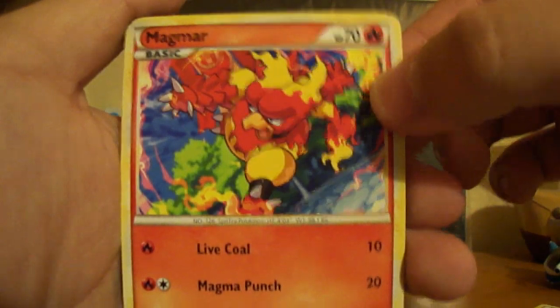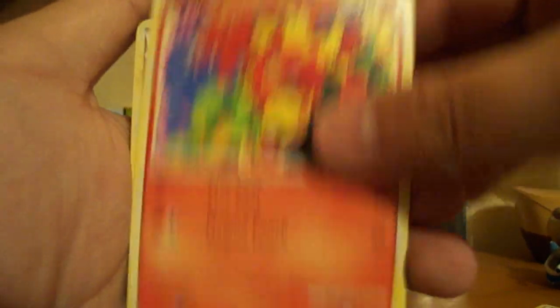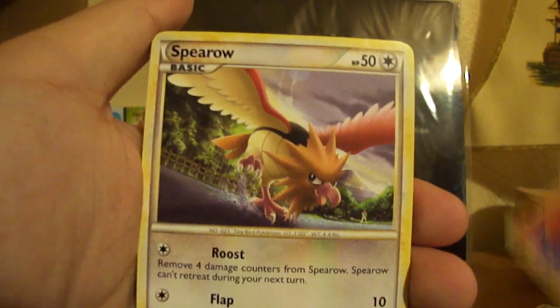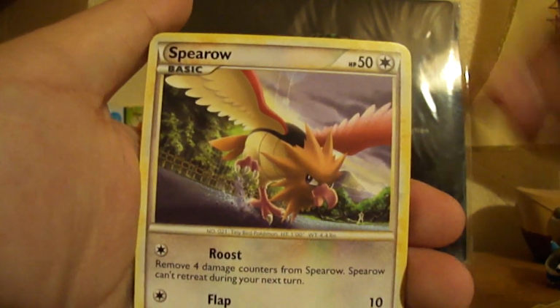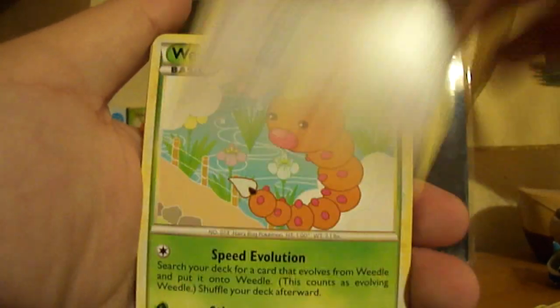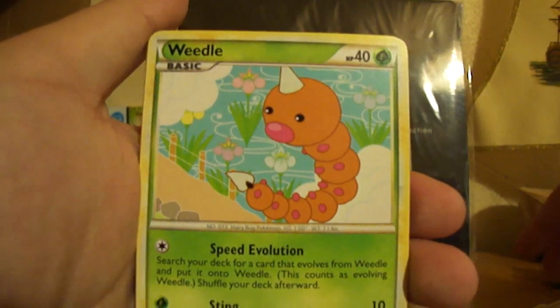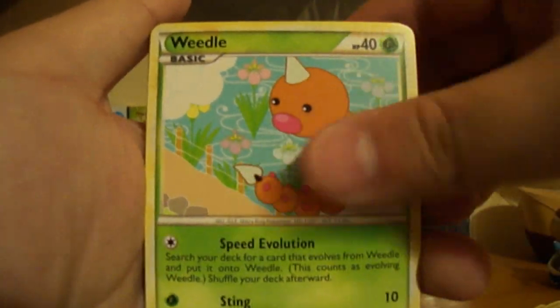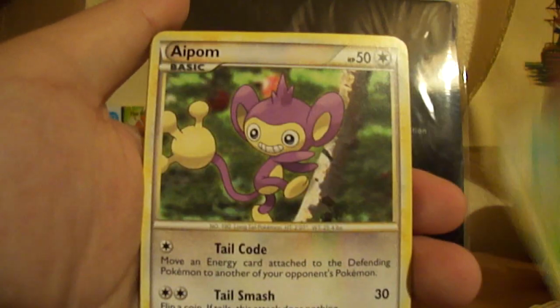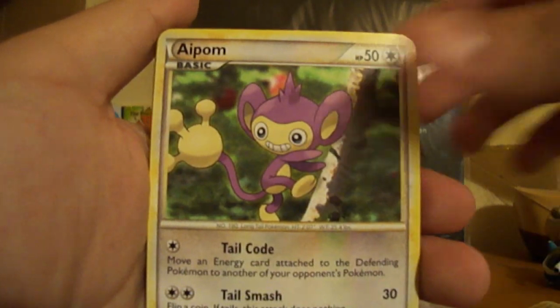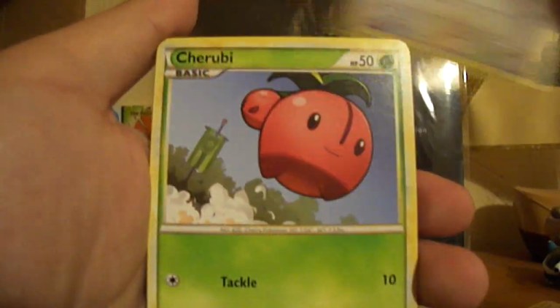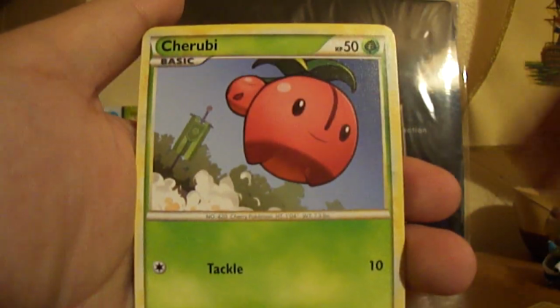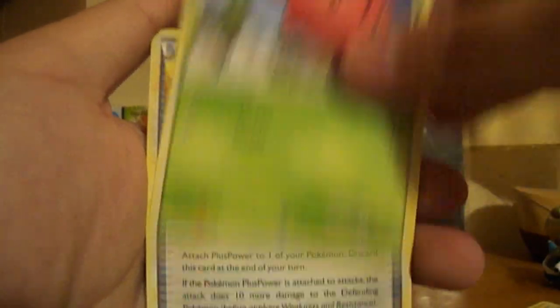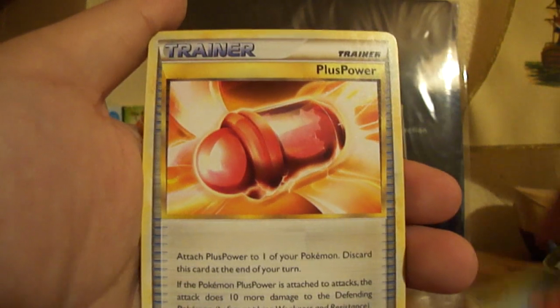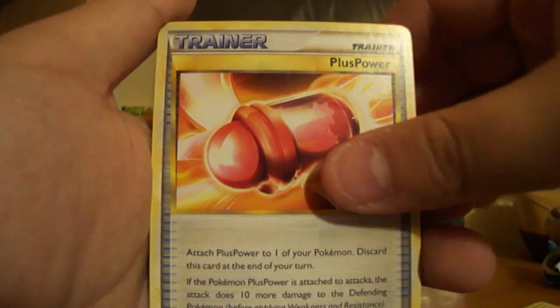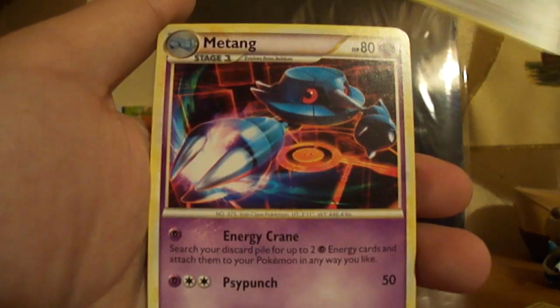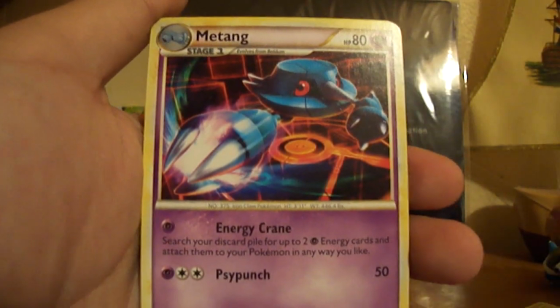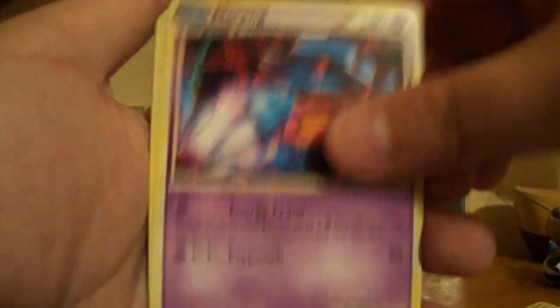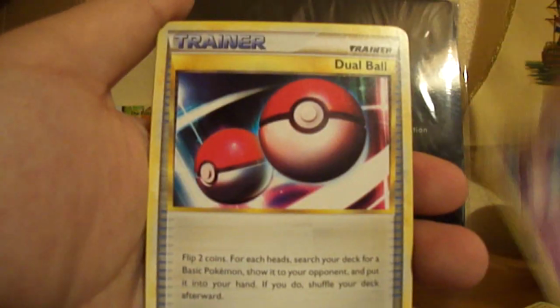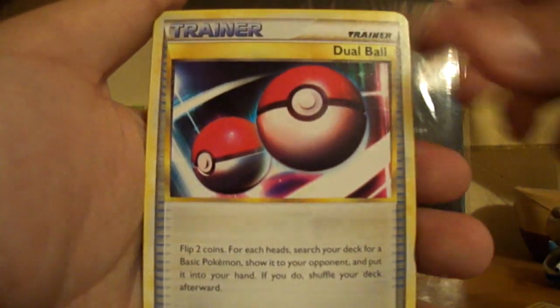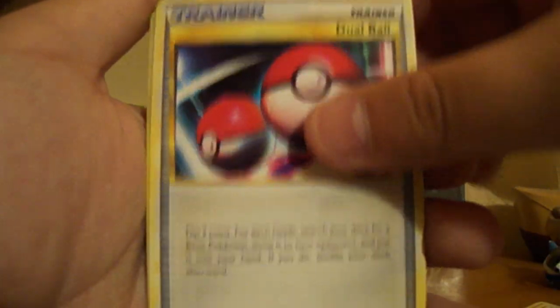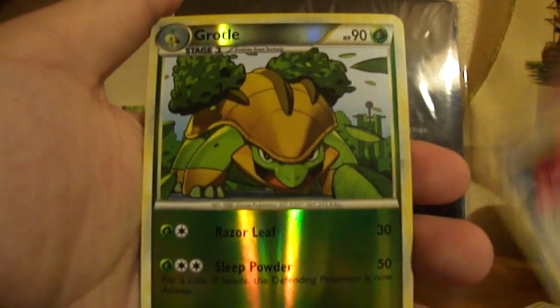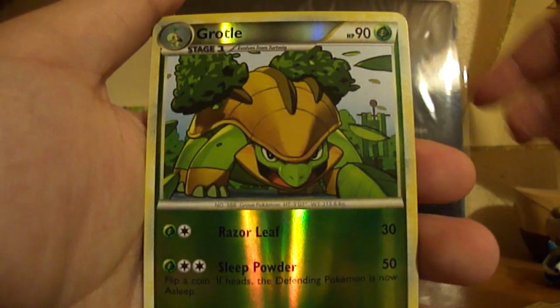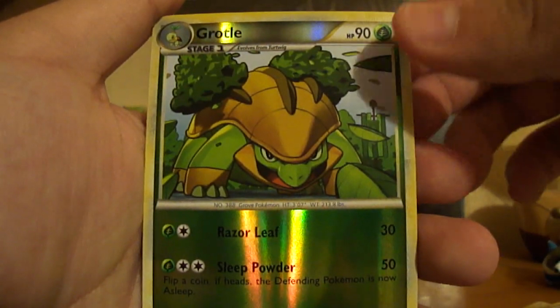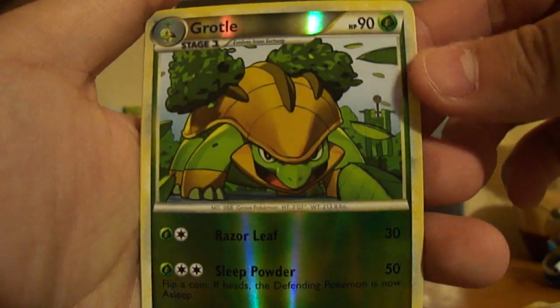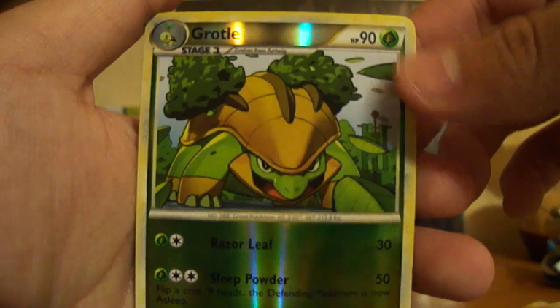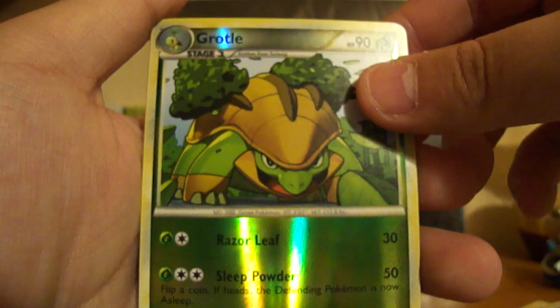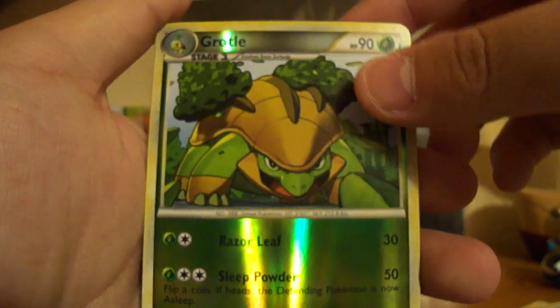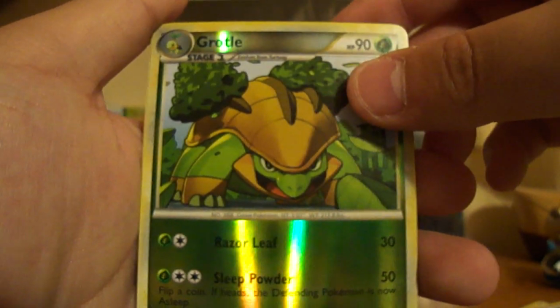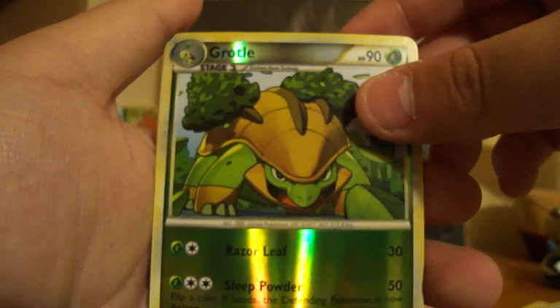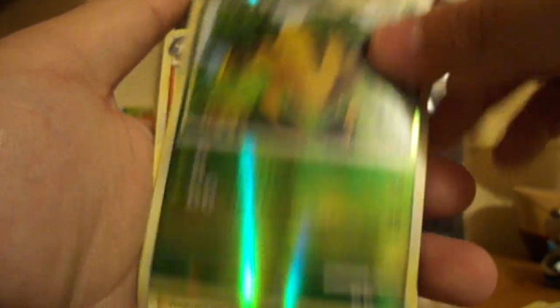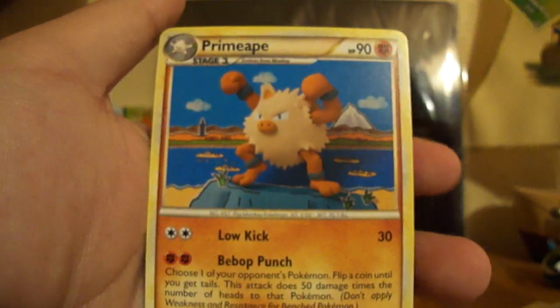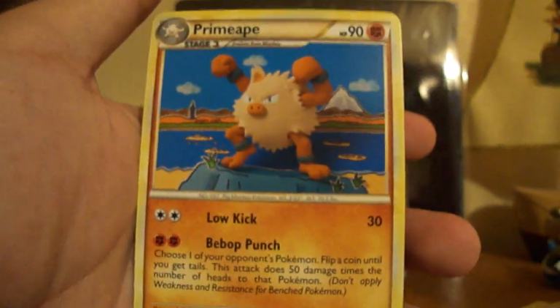So I've got Magma, Spearow, Weedle, Aipom, Cherubi, Dustpower, Metang, Dwarval, Grotl, and Primate.